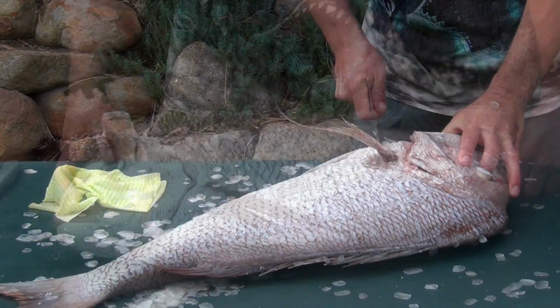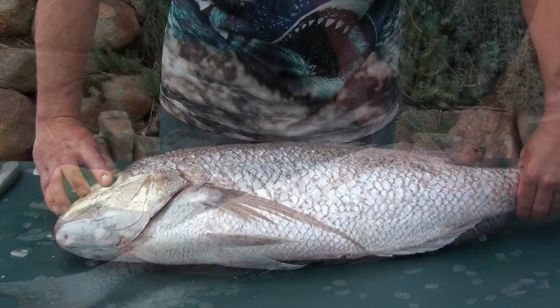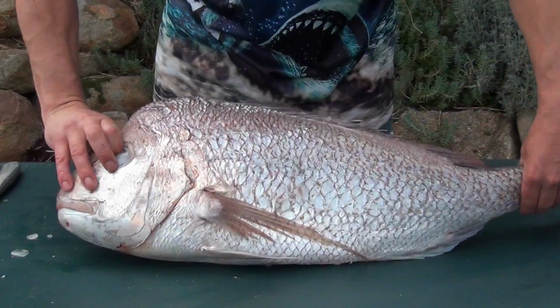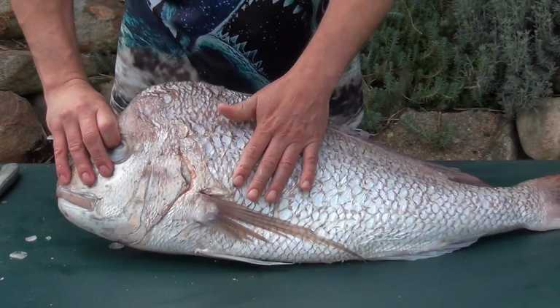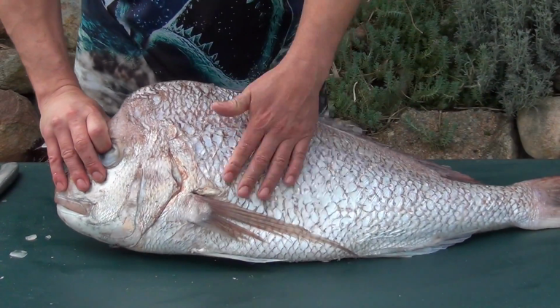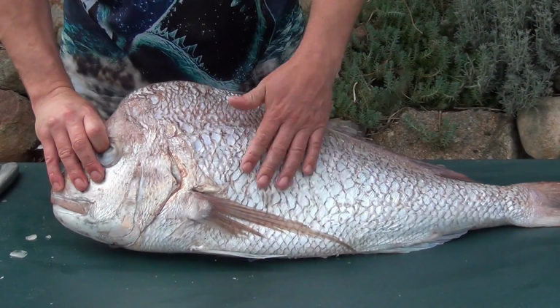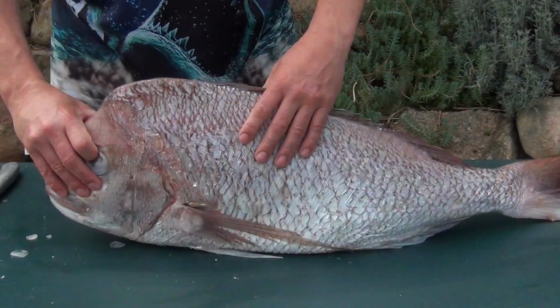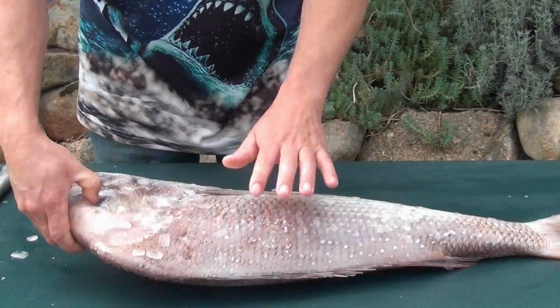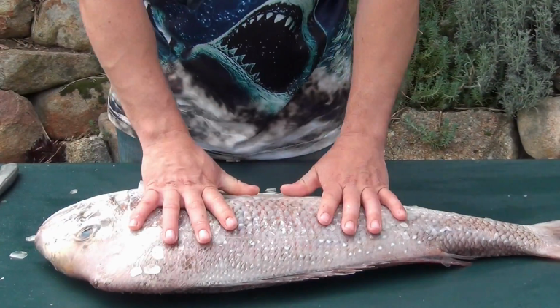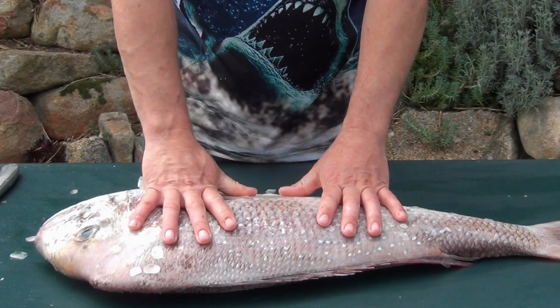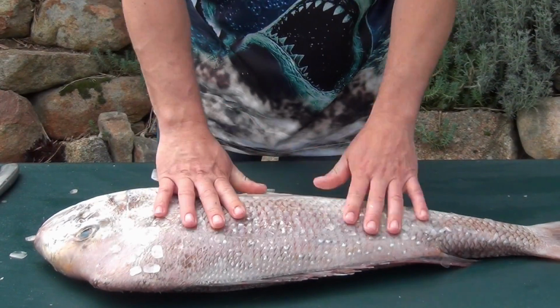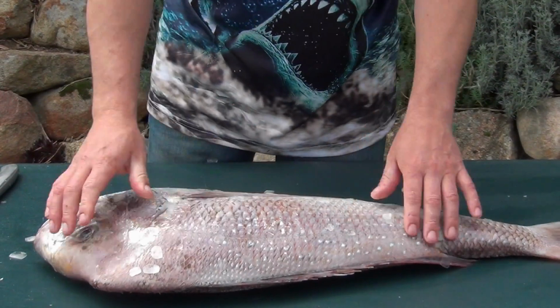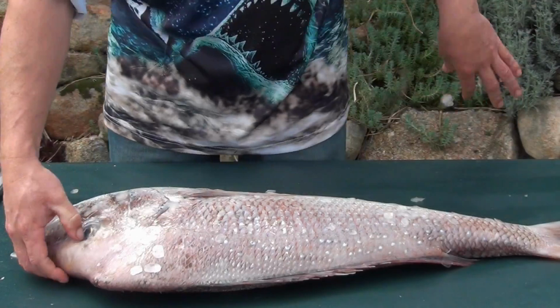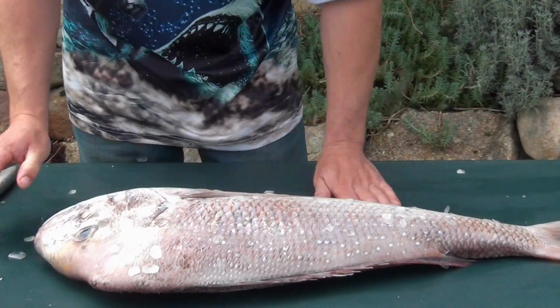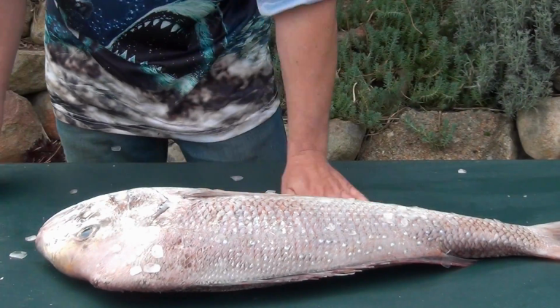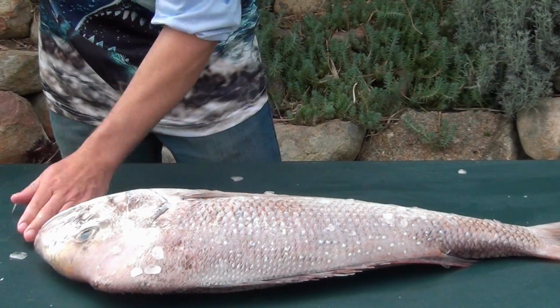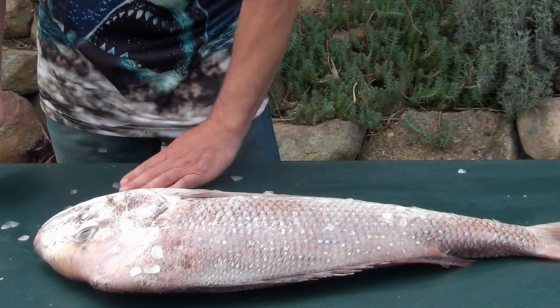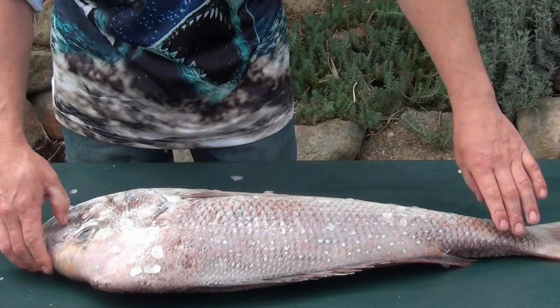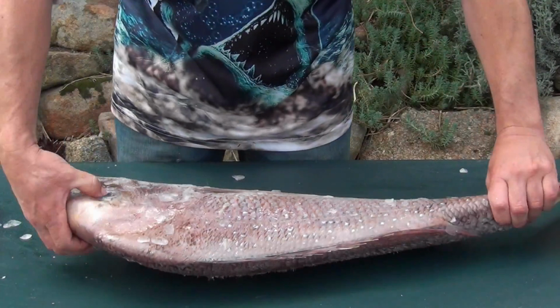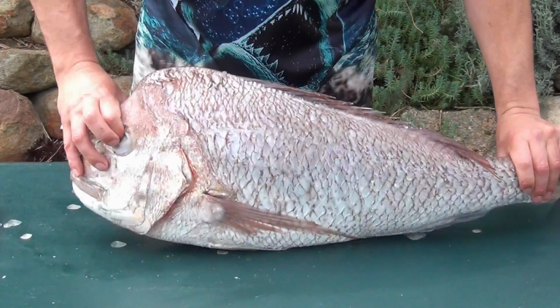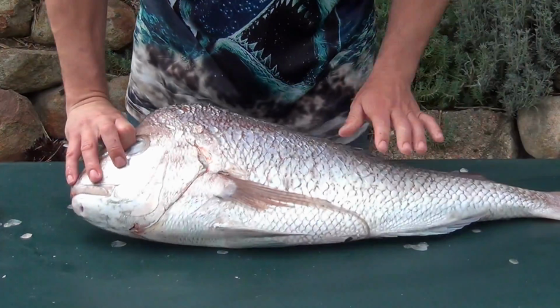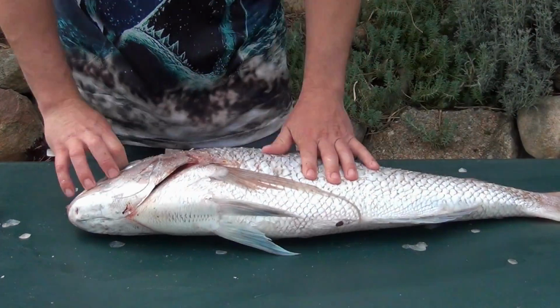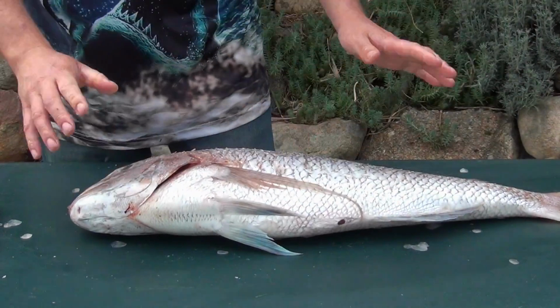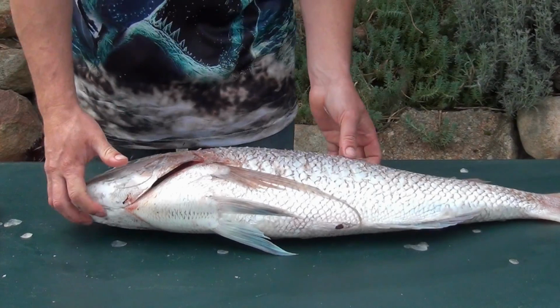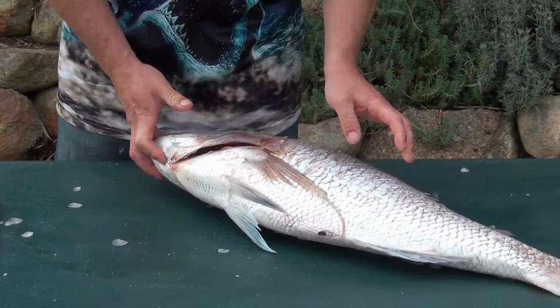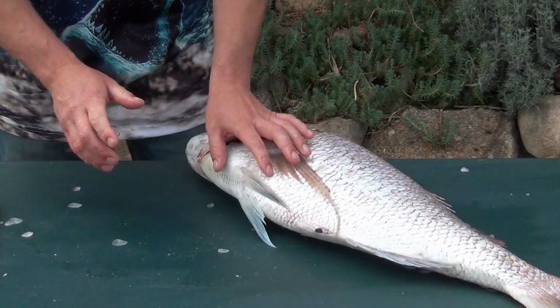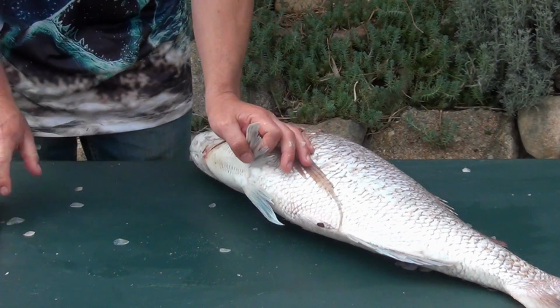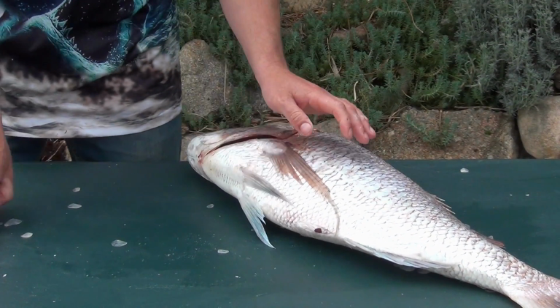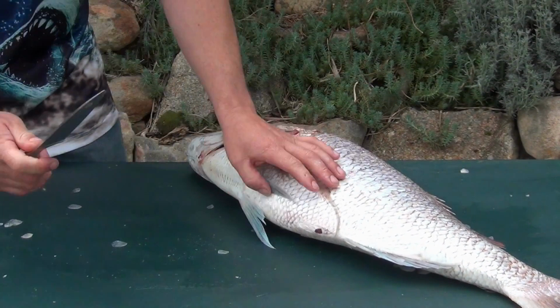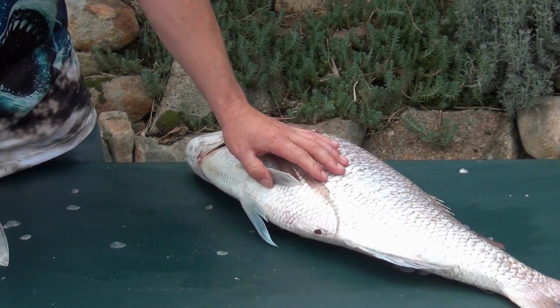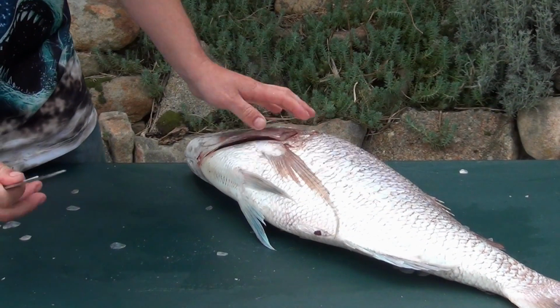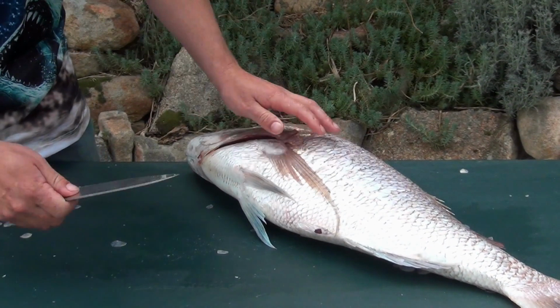I'll show you one half — how to scale one half — and I'll show you how to fillet the other half with the scales on. But you can just scale the whole fish and cook the fish whole. If that's the case, we need to gut the fish. Demonstrating how to gut the fish.